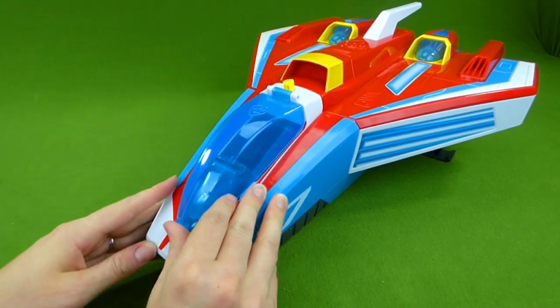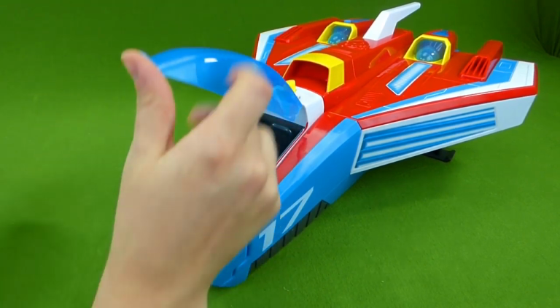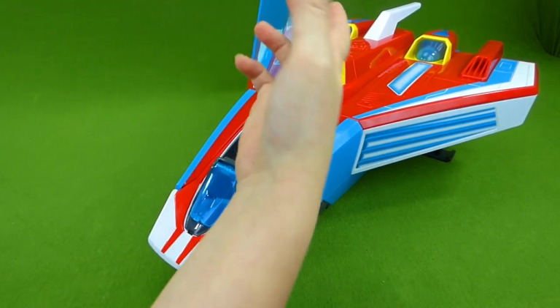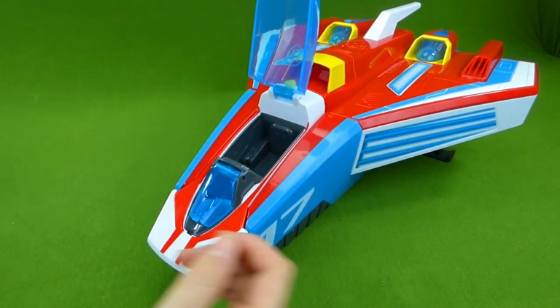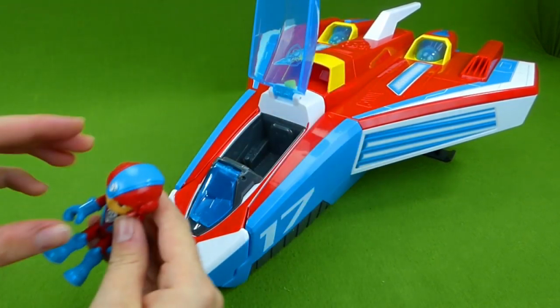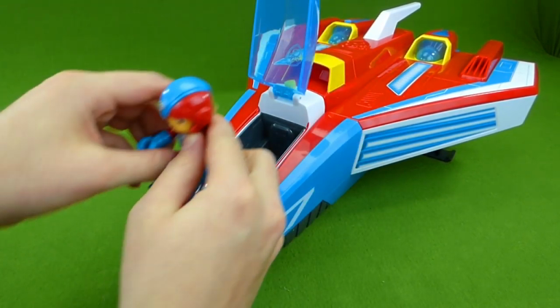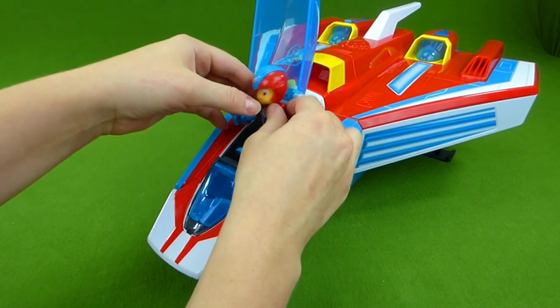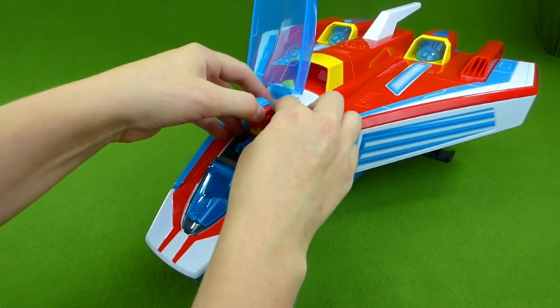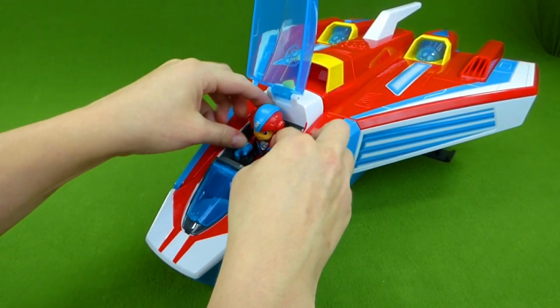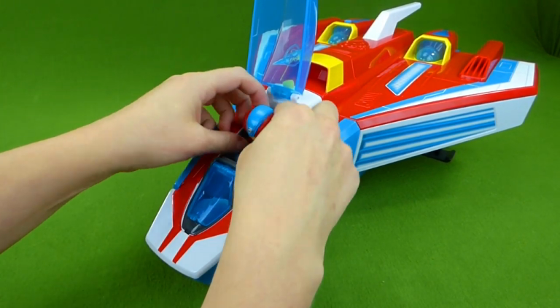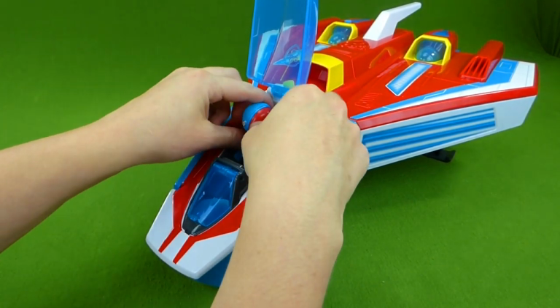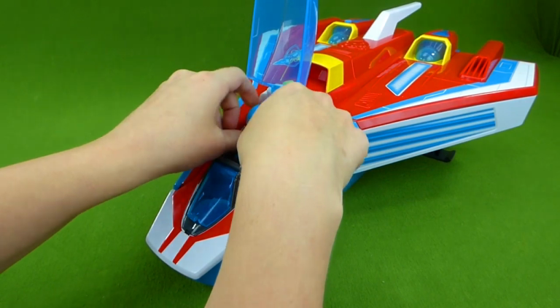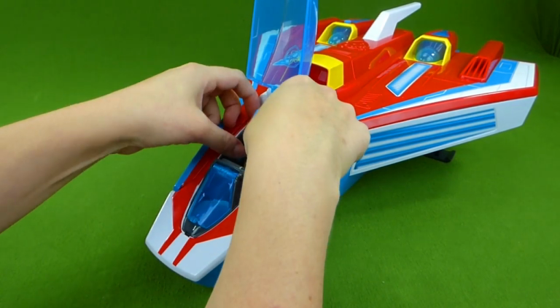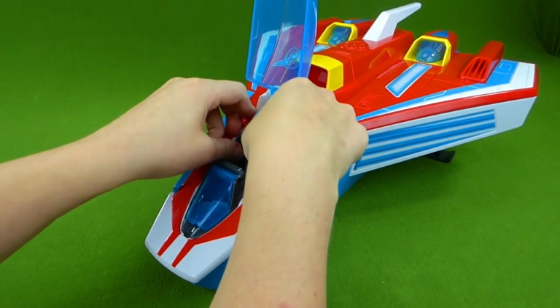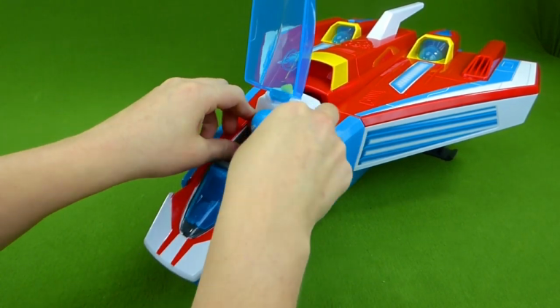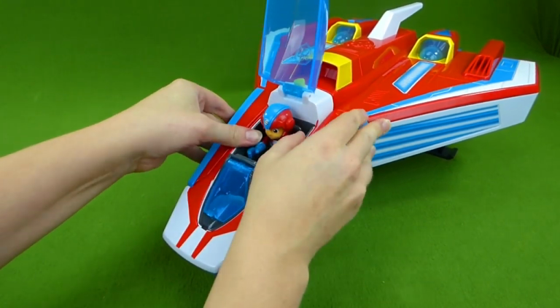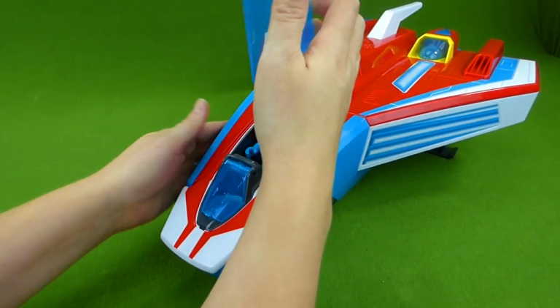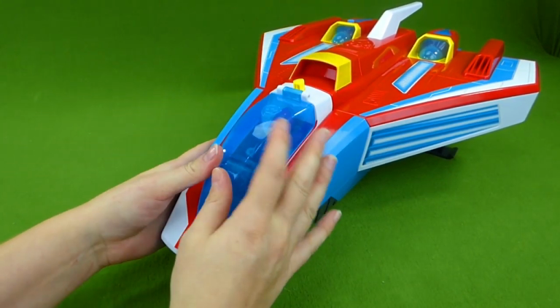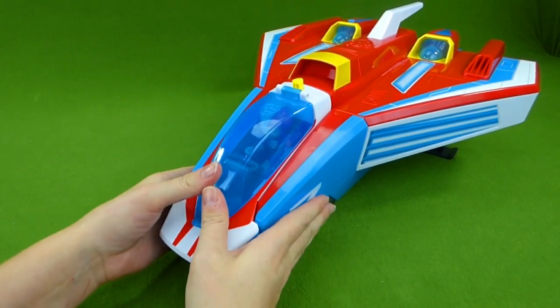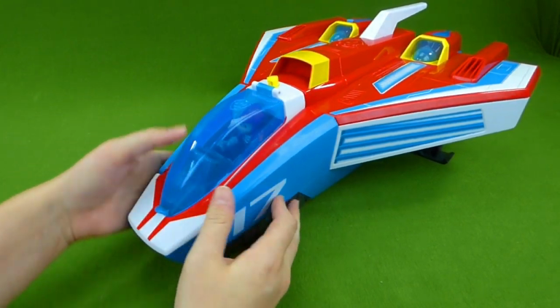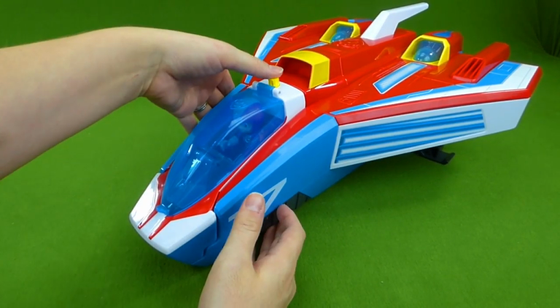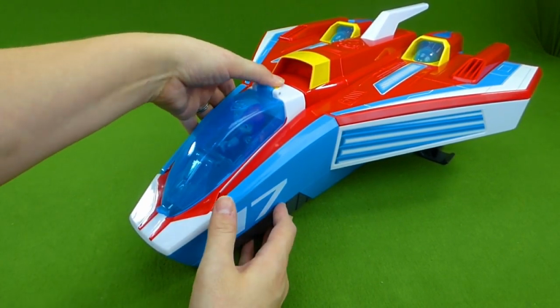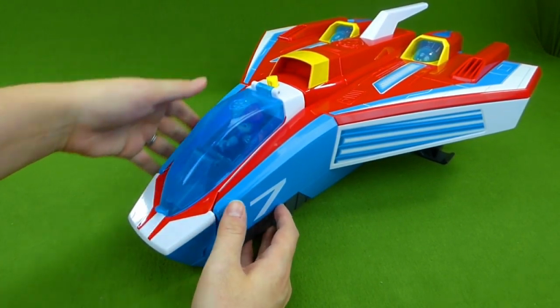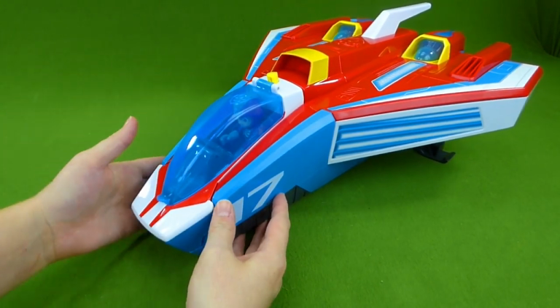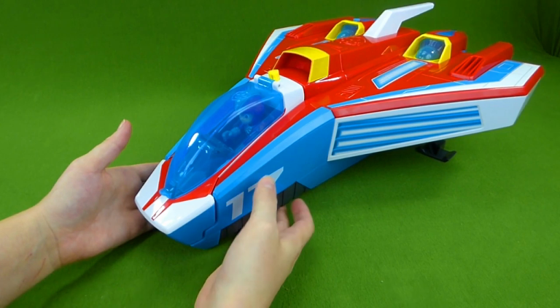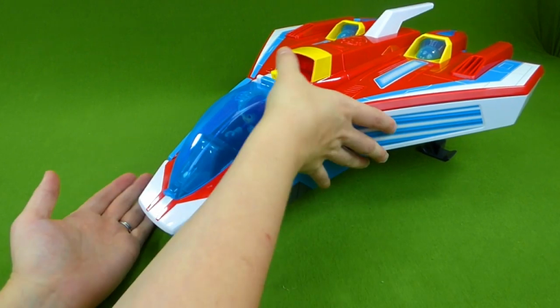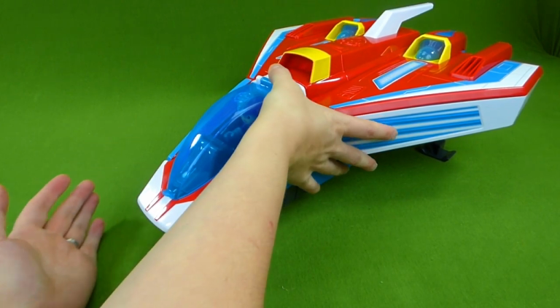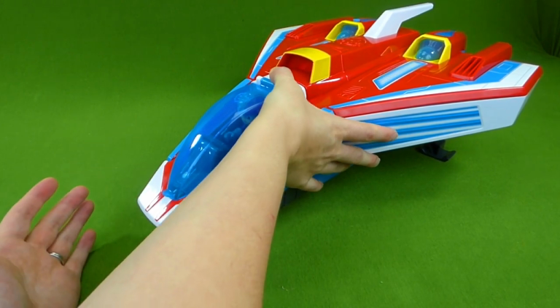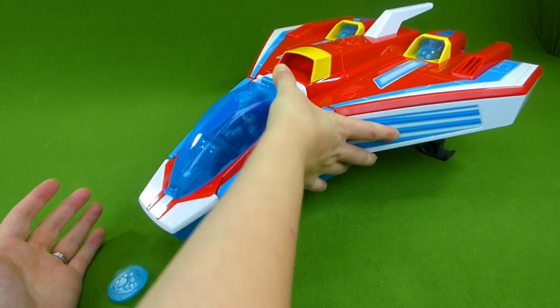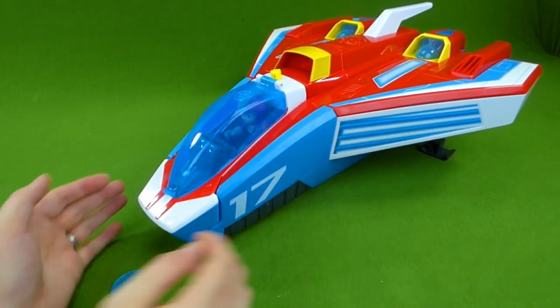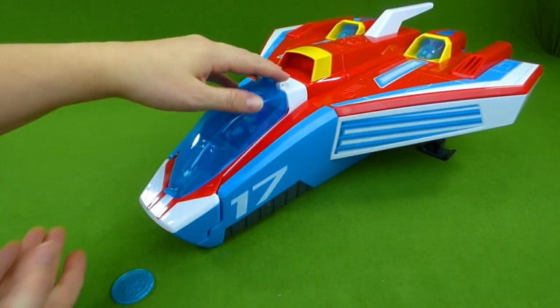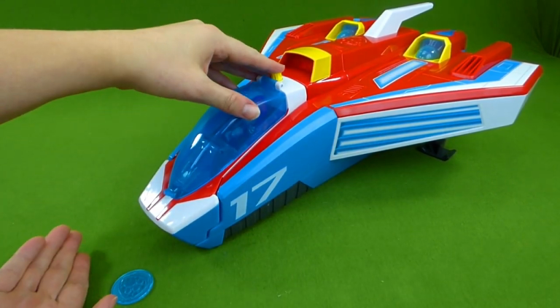Let's go ahead and put Ryder in here, because this is his personal Mighty Jet. There we go. And you can push this button and it shoots out the disks.